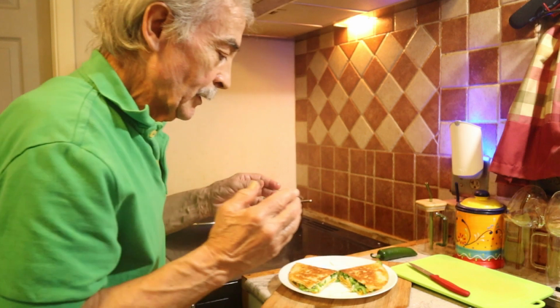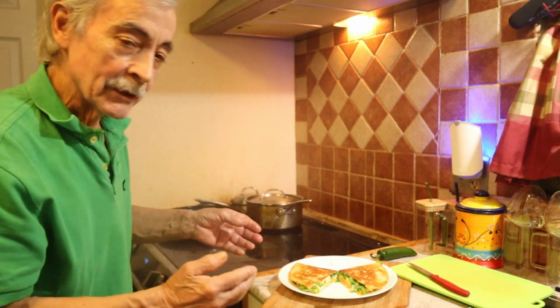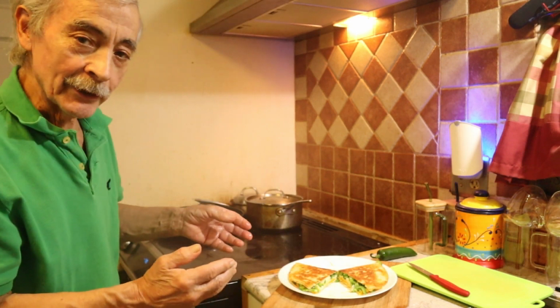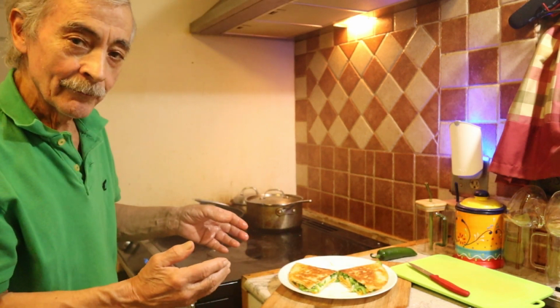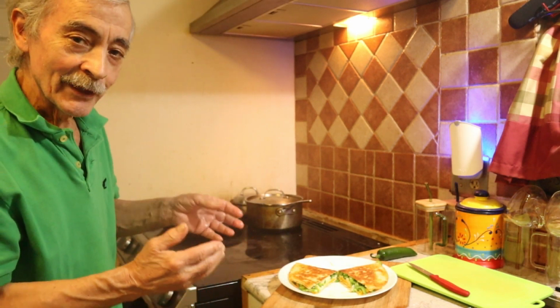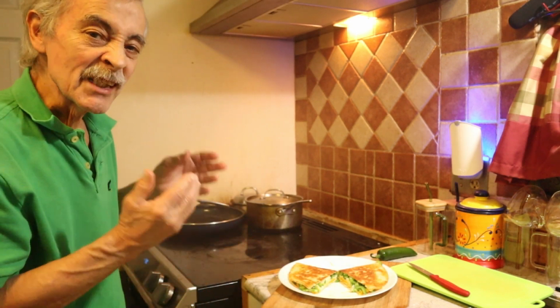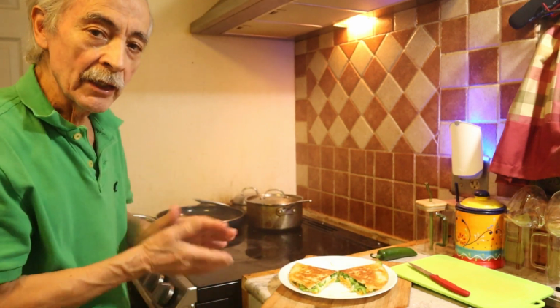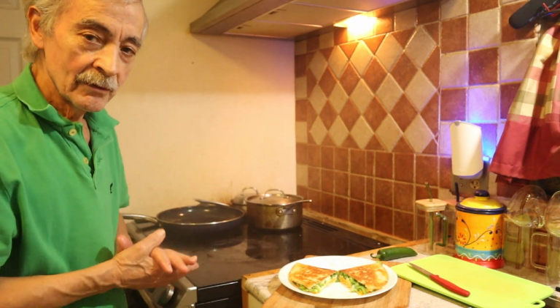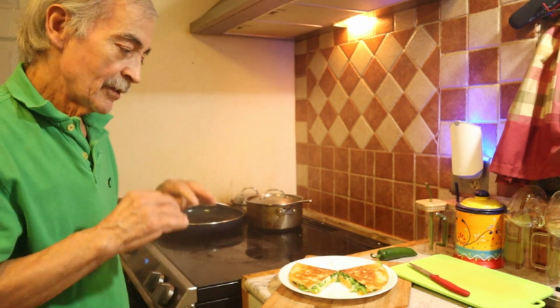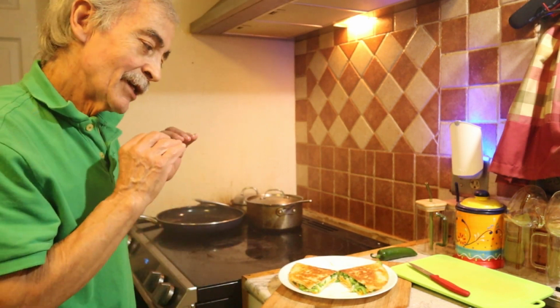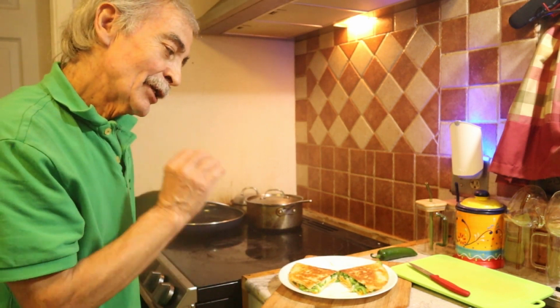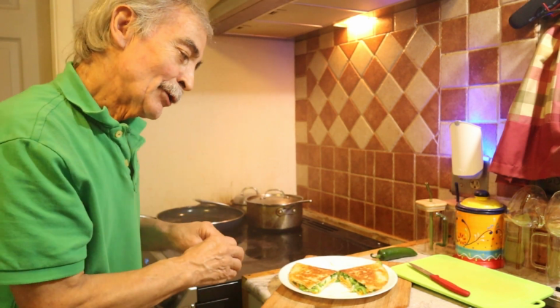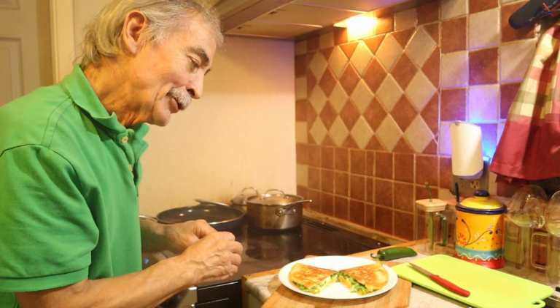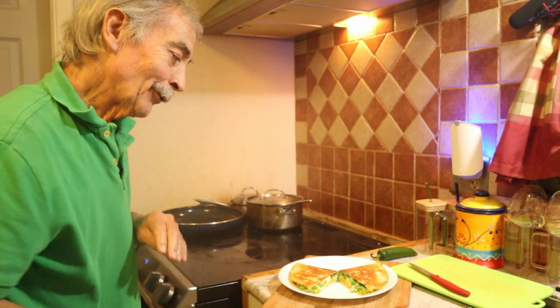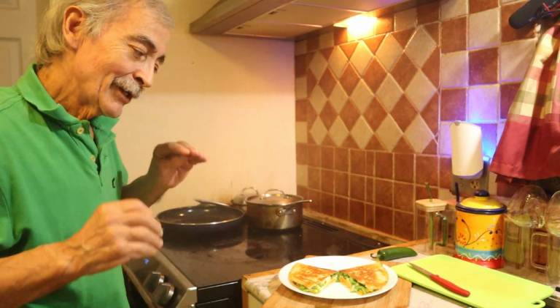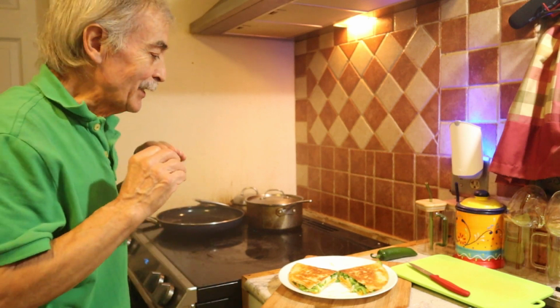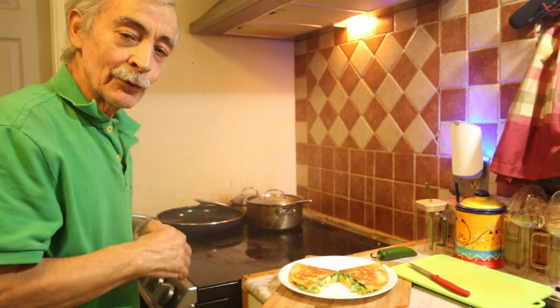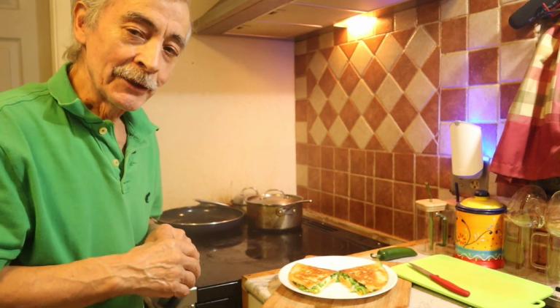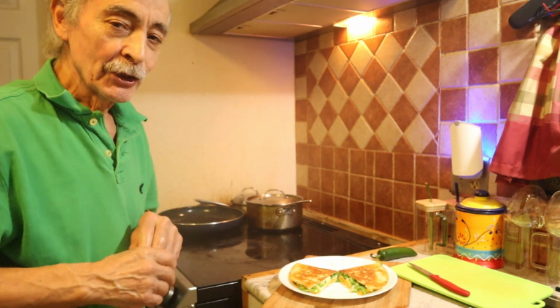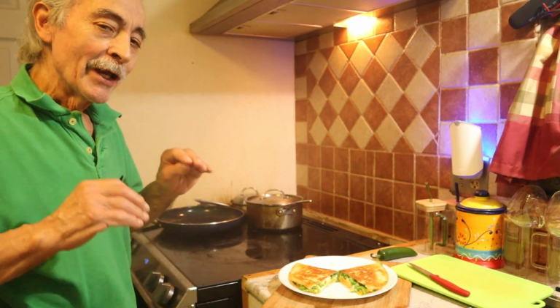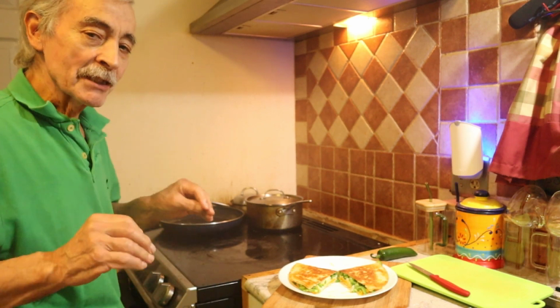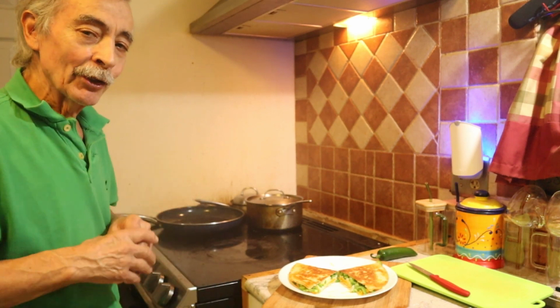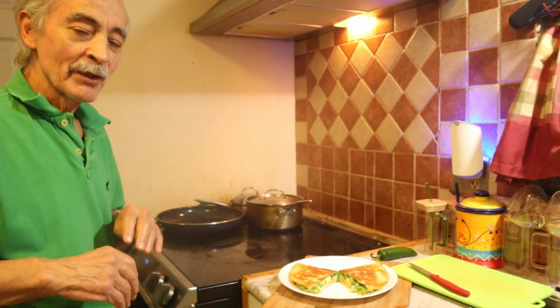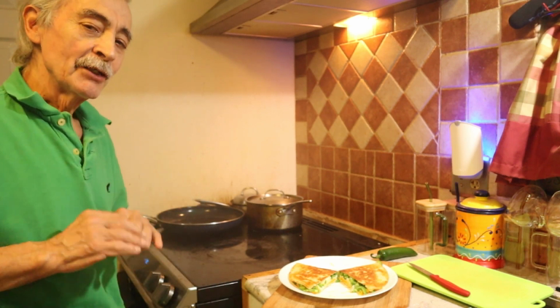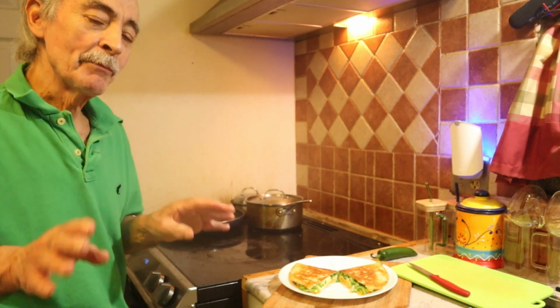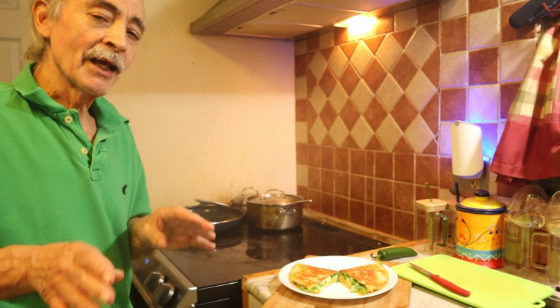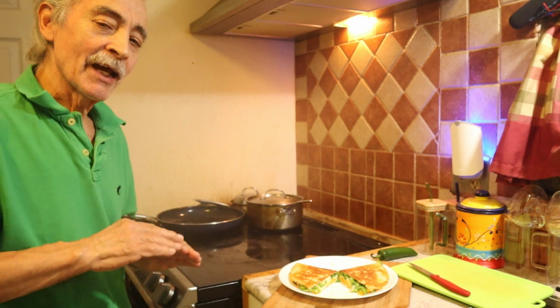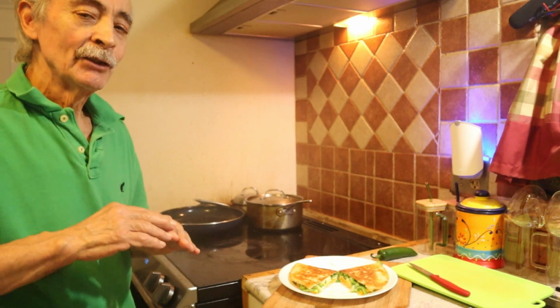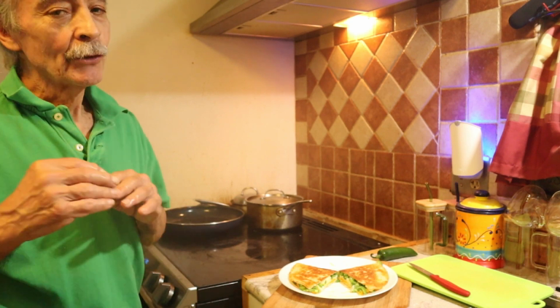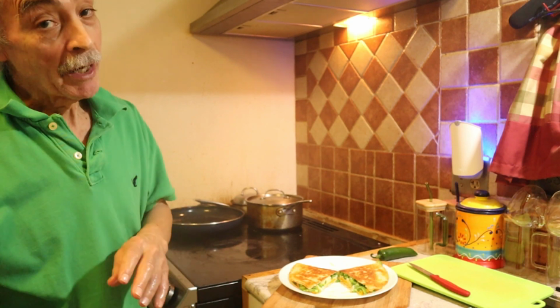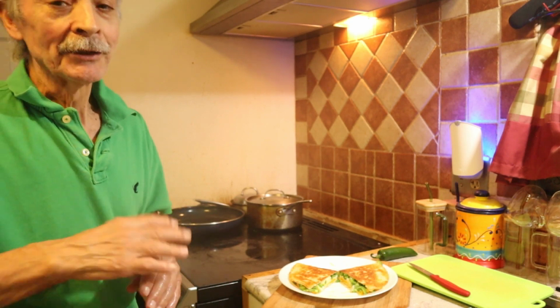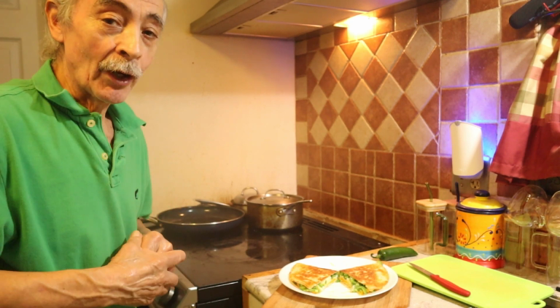Look at this beauty. It is easy to make. Looks beautiful and it's going to be delicious. And the best of all, you can make it as hot or as mild as you want.